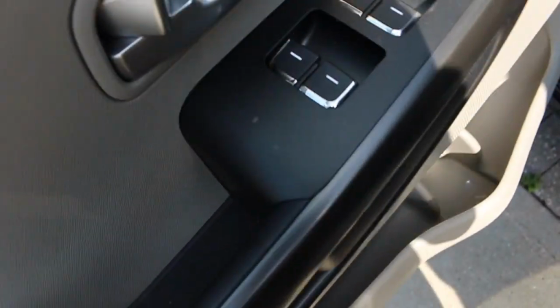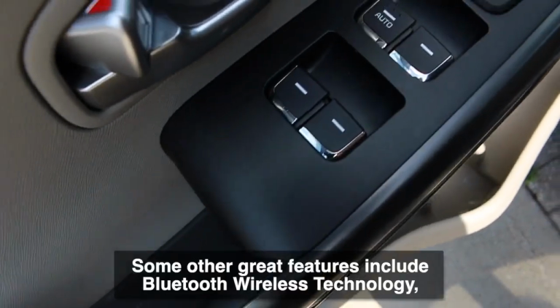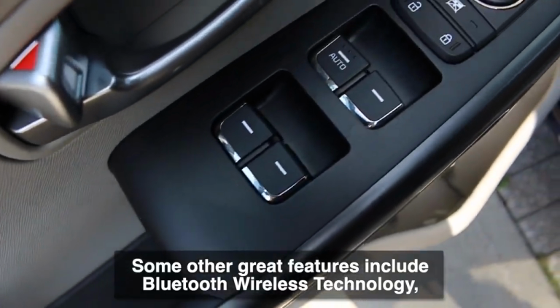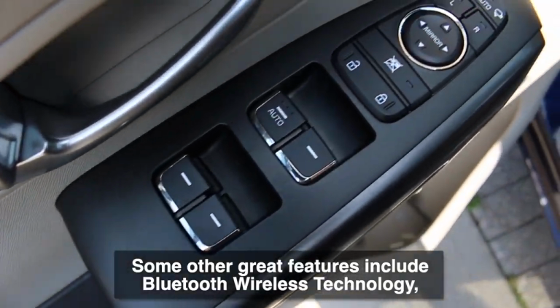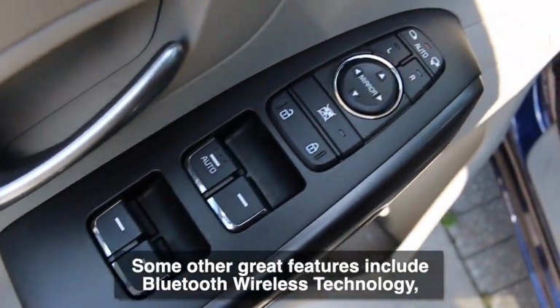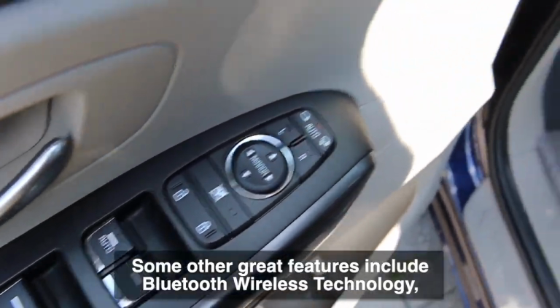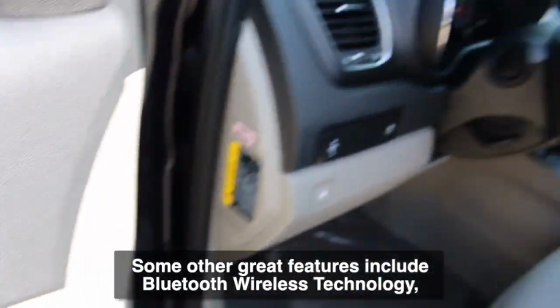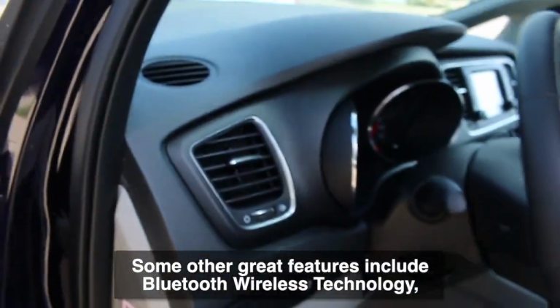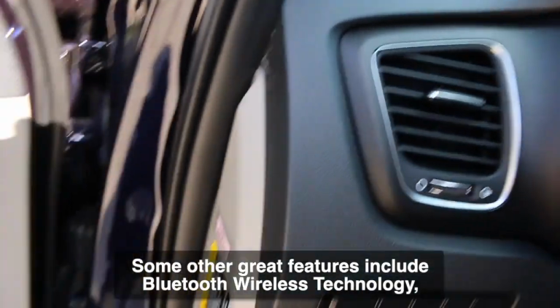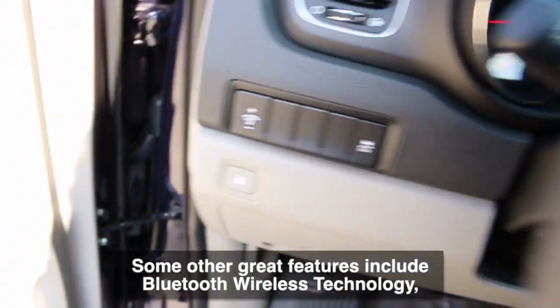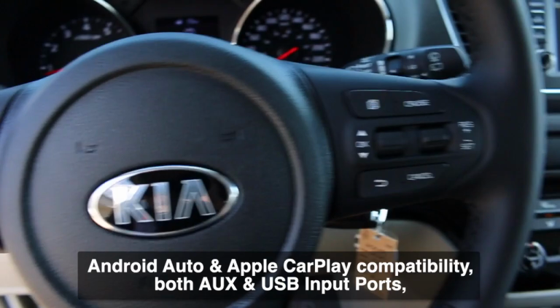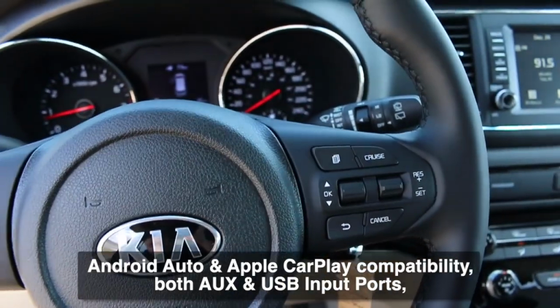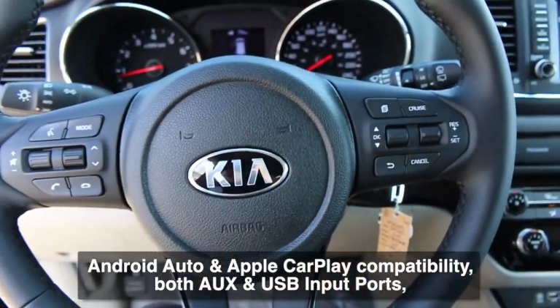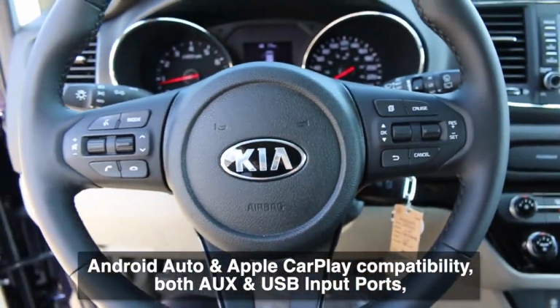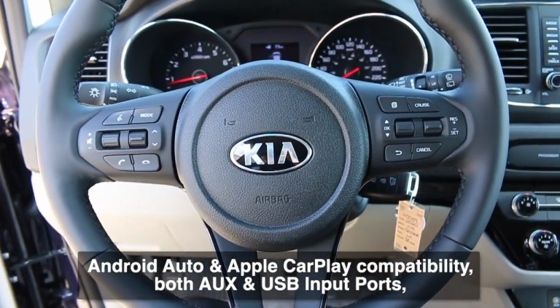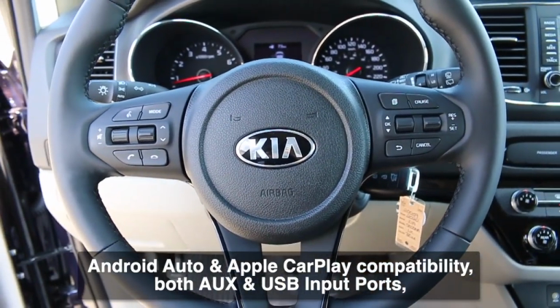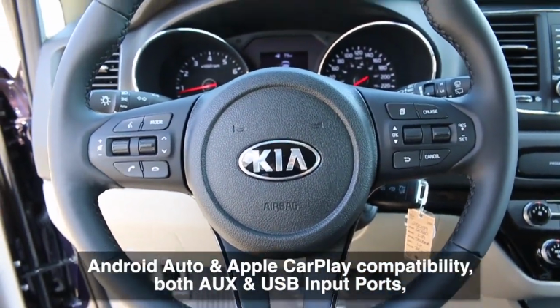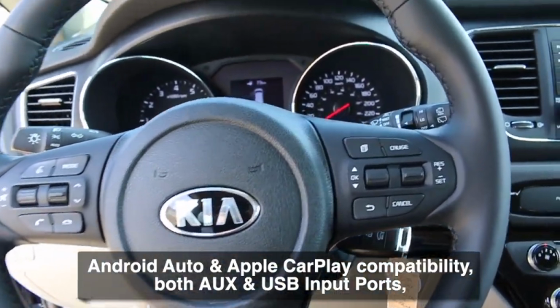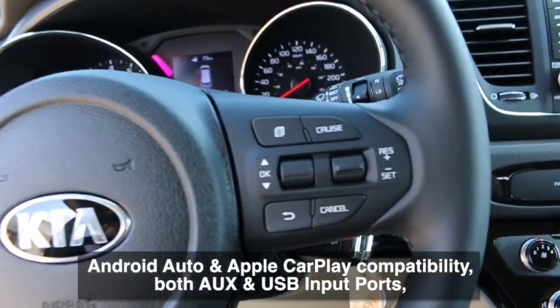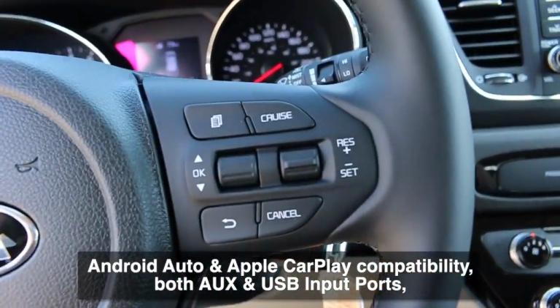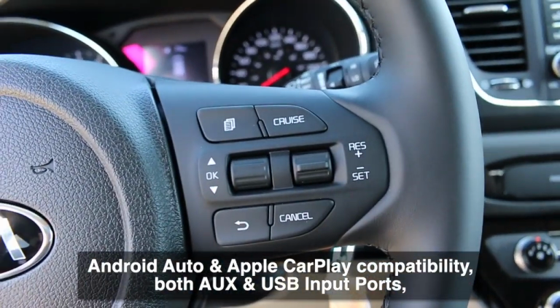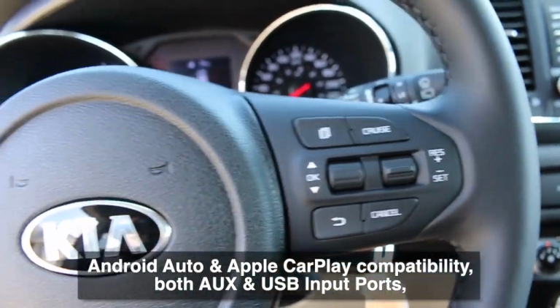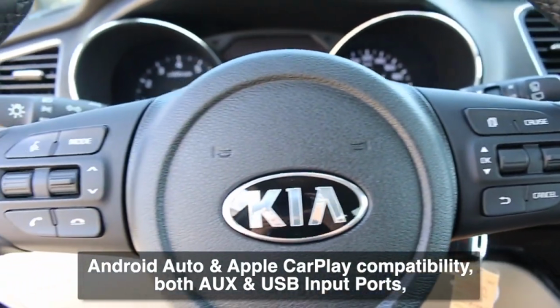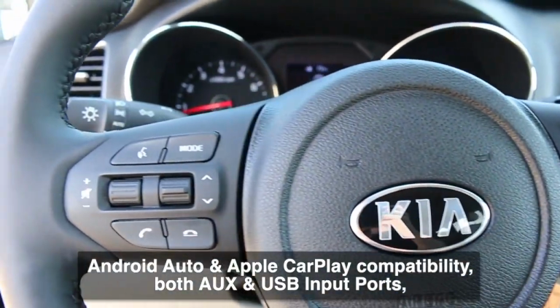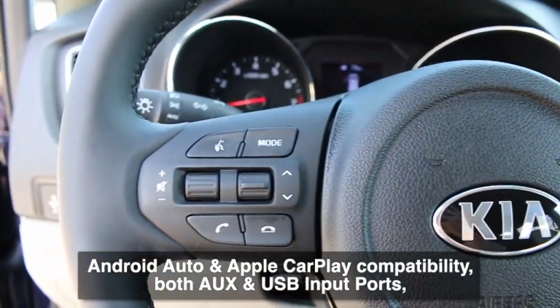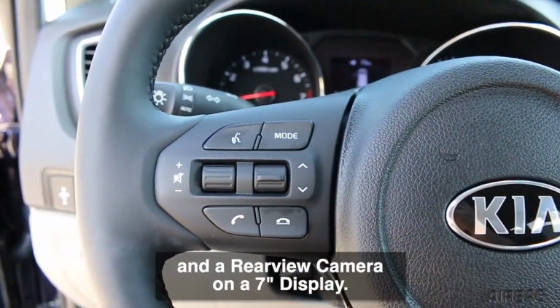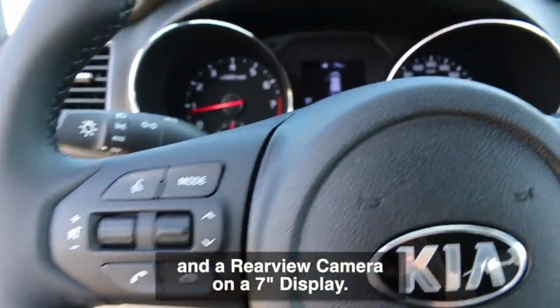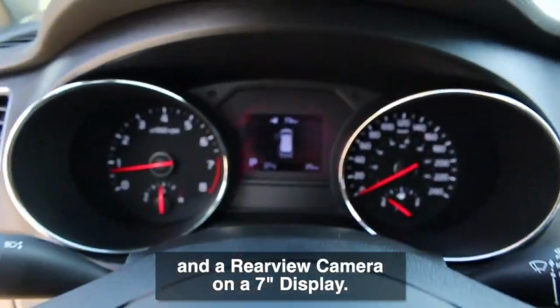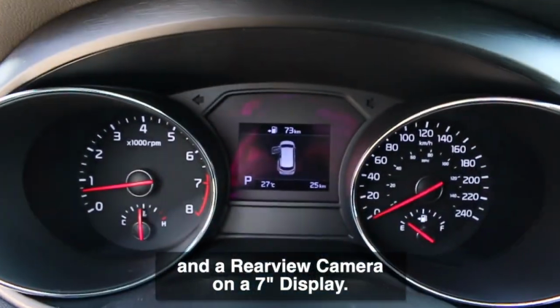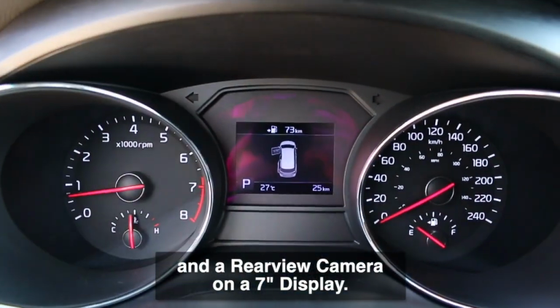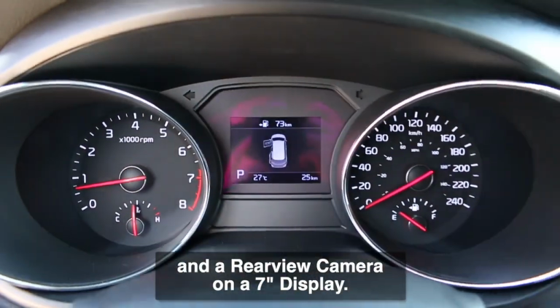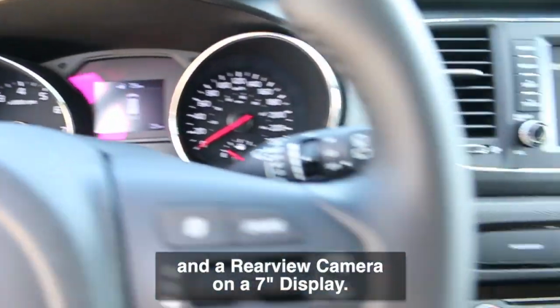Some other great features include Bluetooth wireless technology, Android Auto and Apple CarPlay compatibility, both auxiliary and USB input ports, and a rear view camera on a seven inch display.